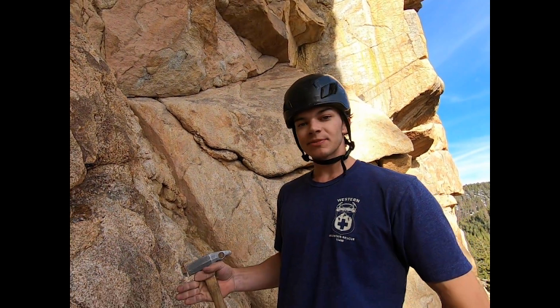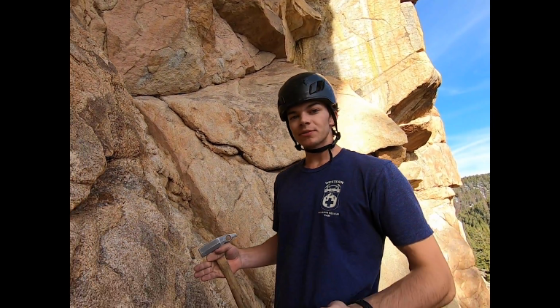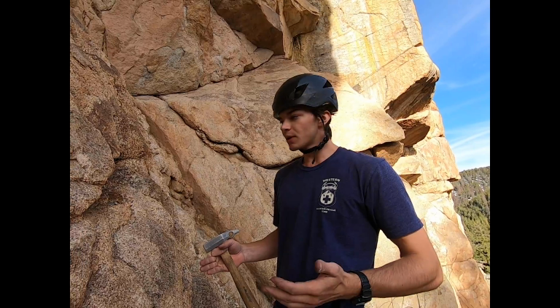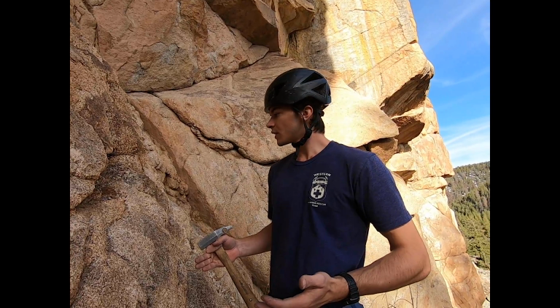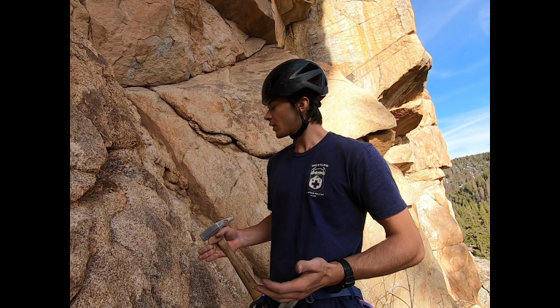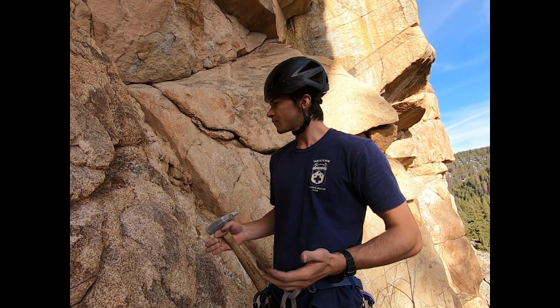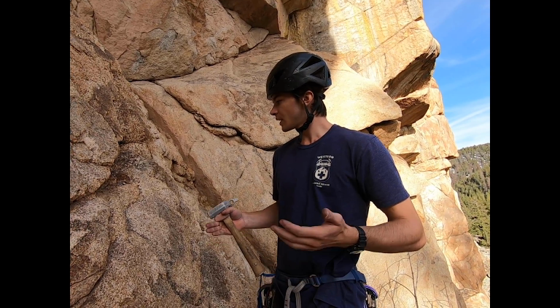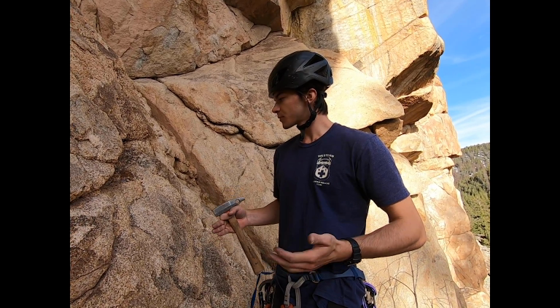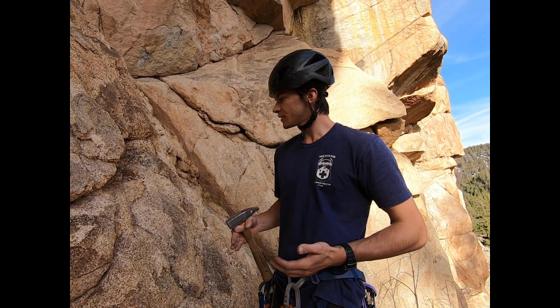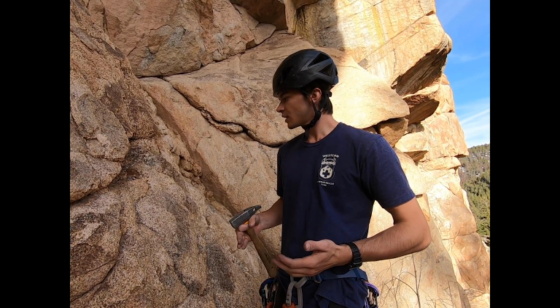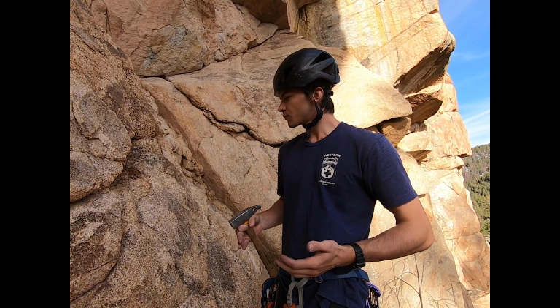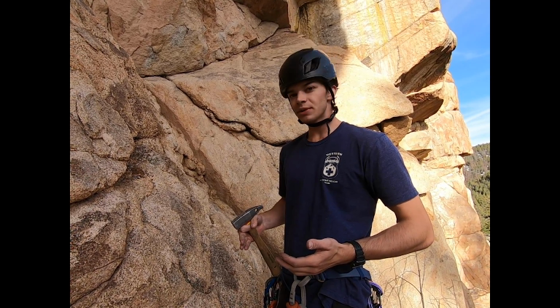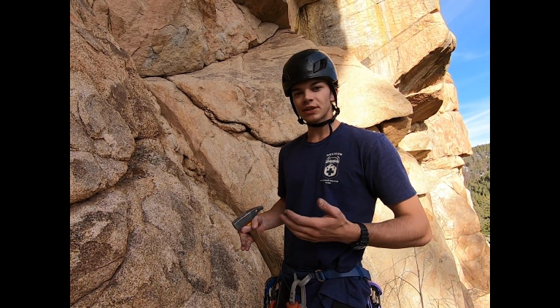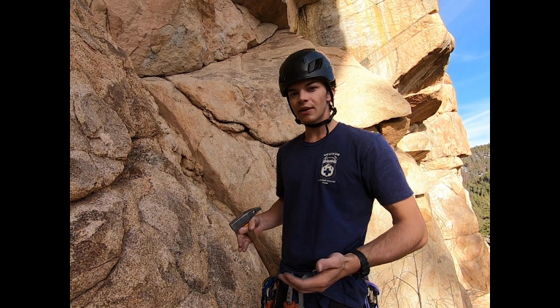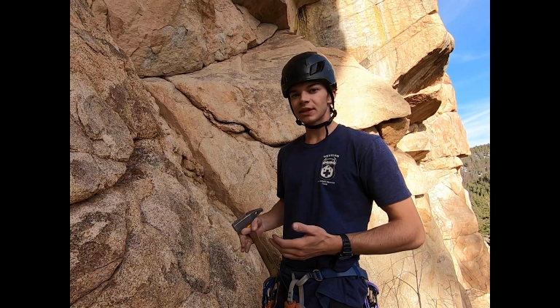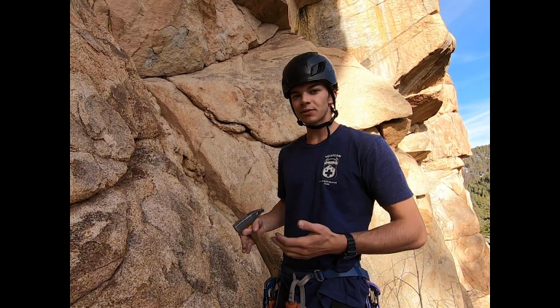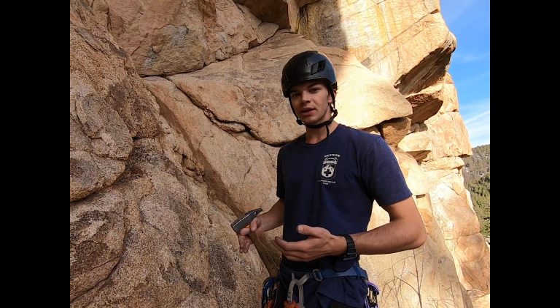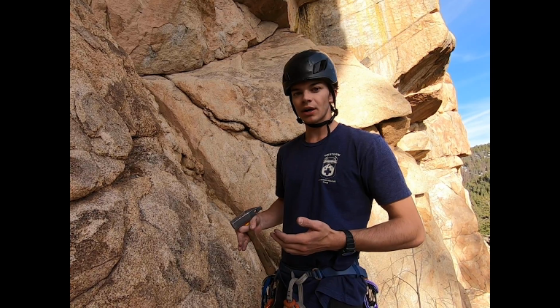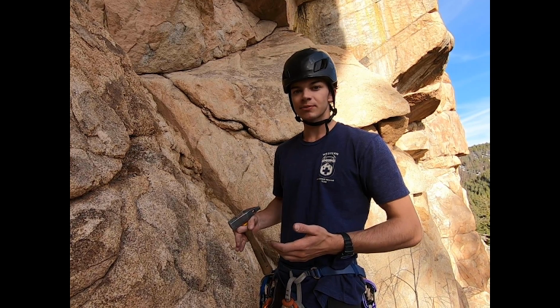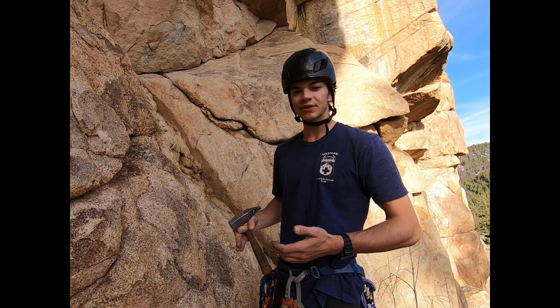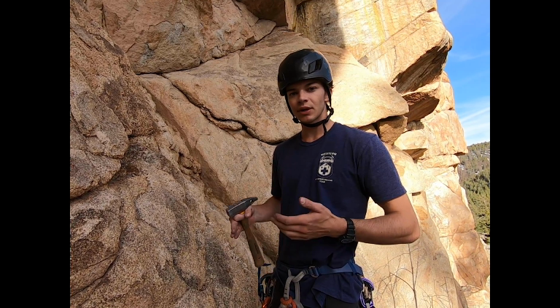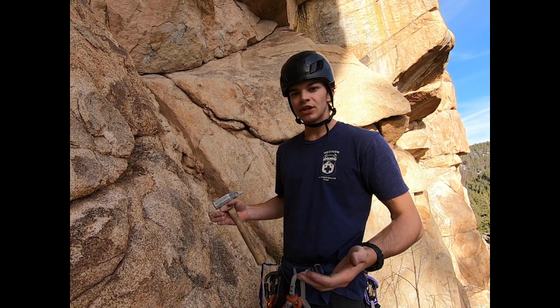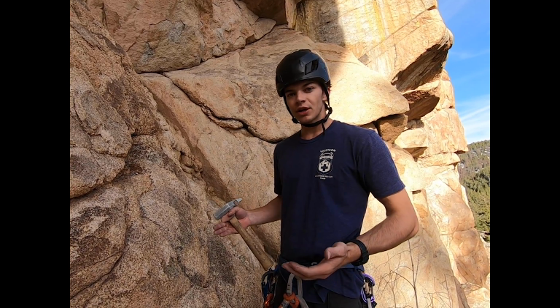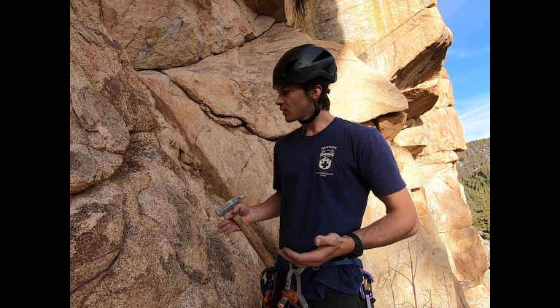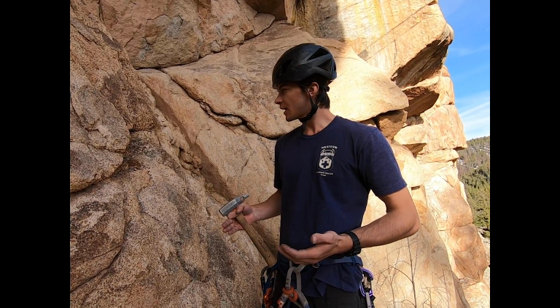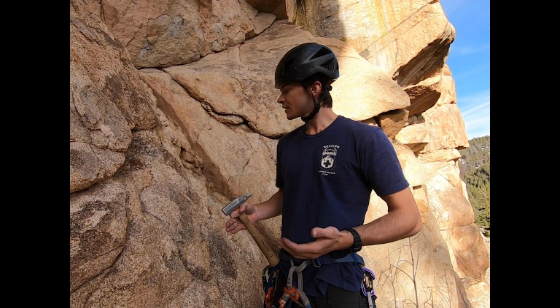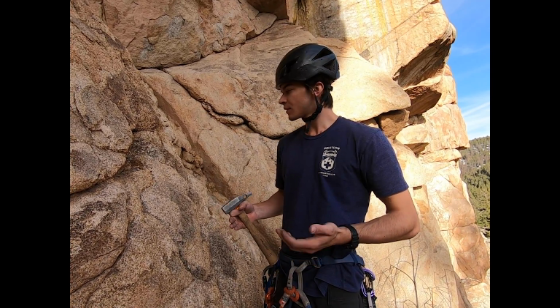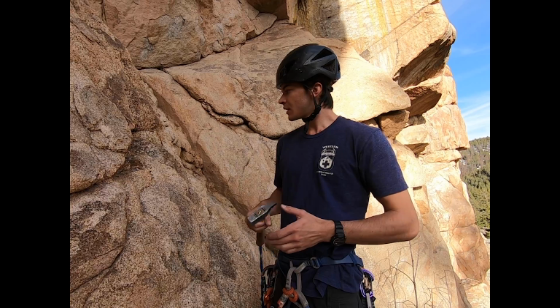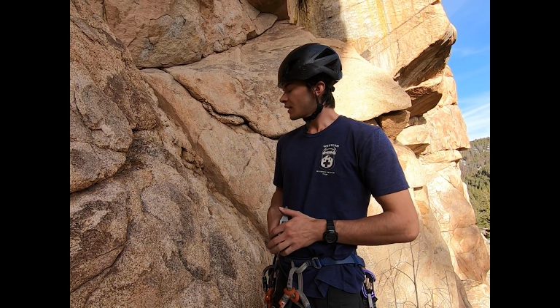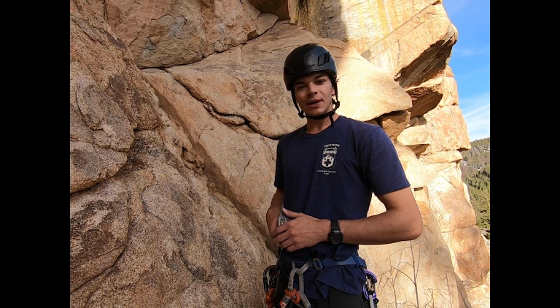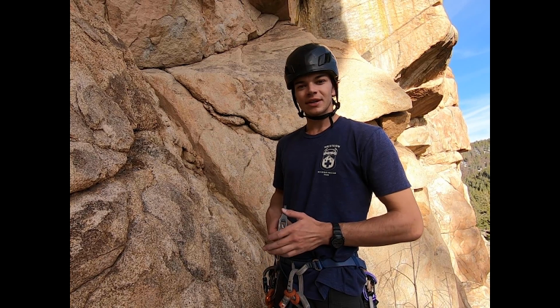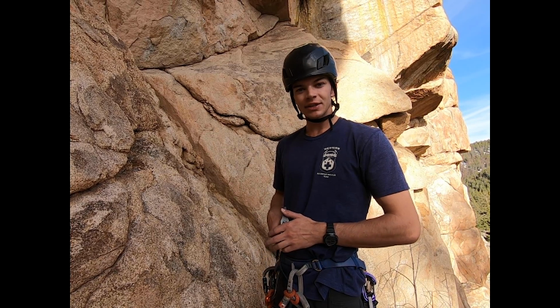That's about it for rock pro. Rock pro is a really, really good skill to have. It's something that everyone on Western Mountain Rescue should know. Thank you.